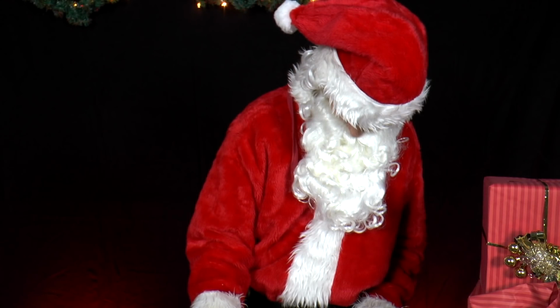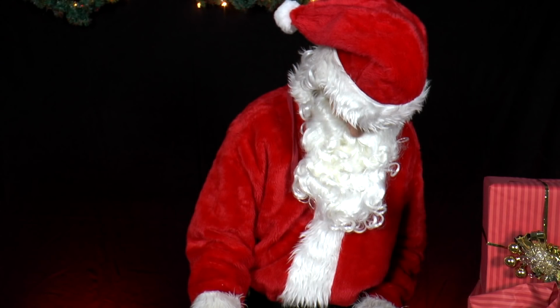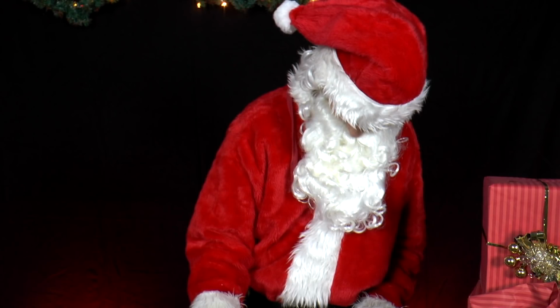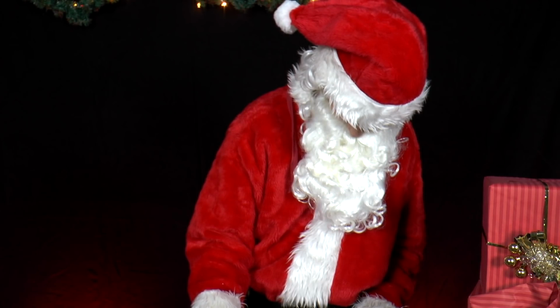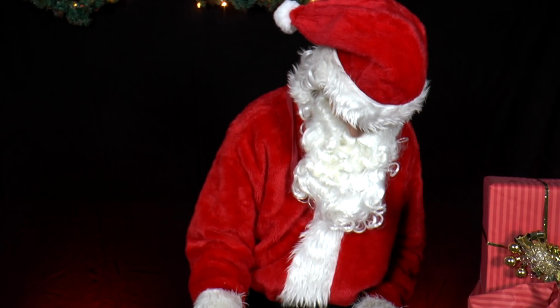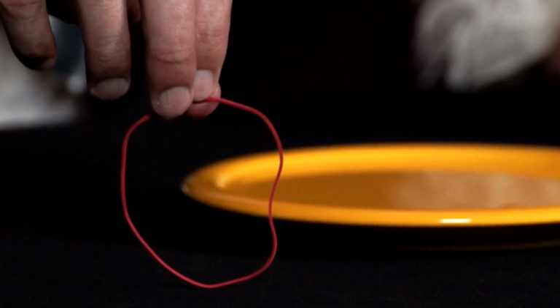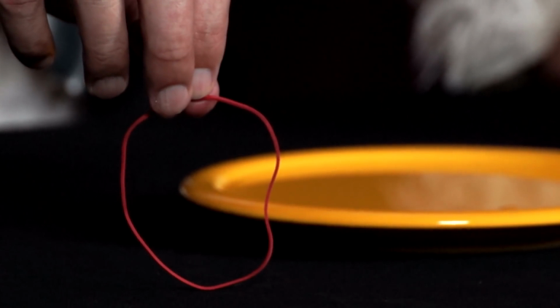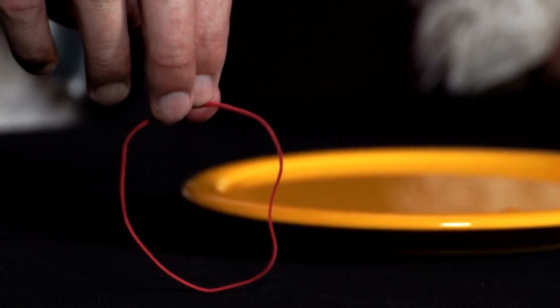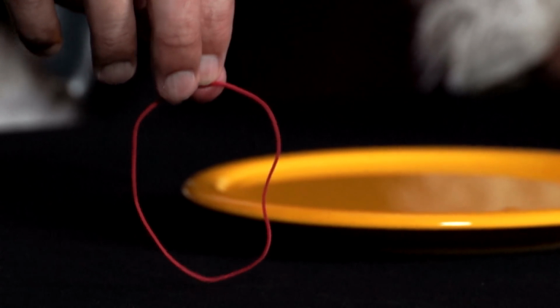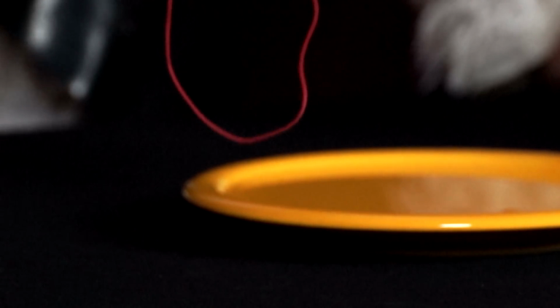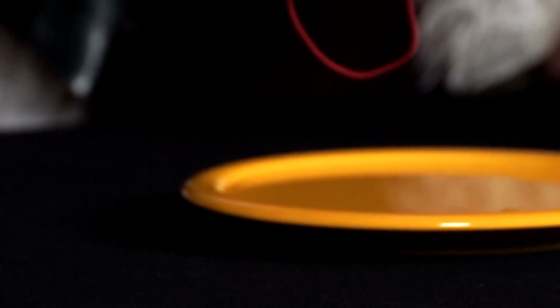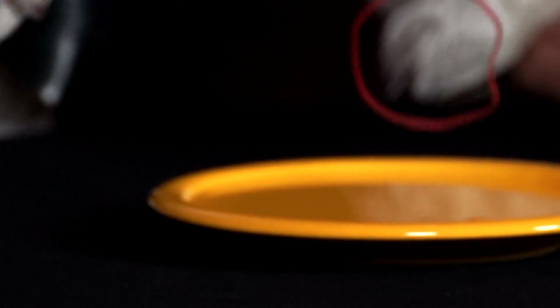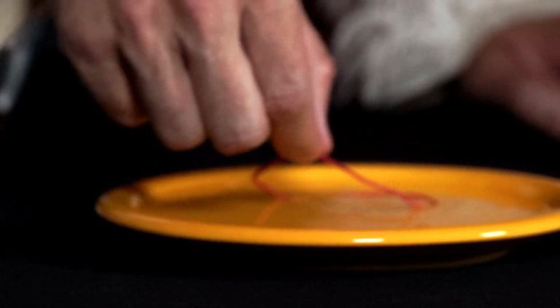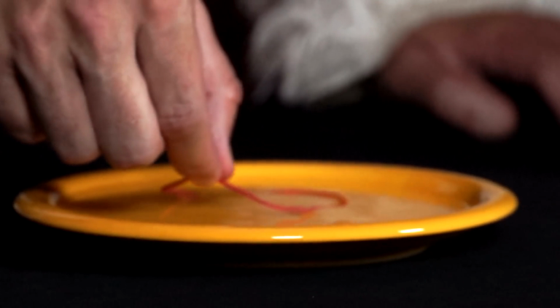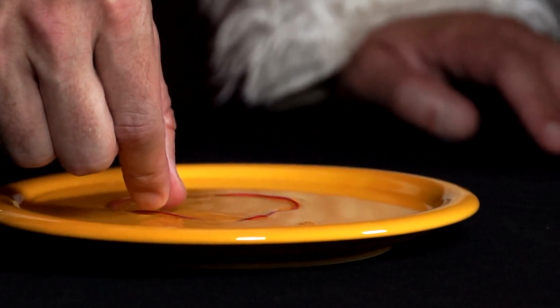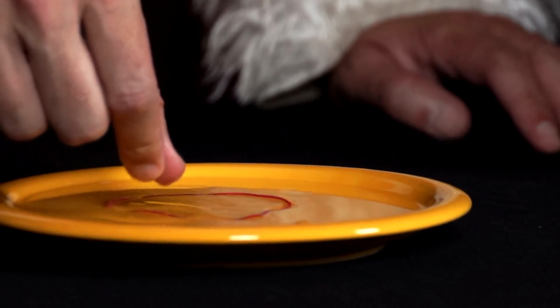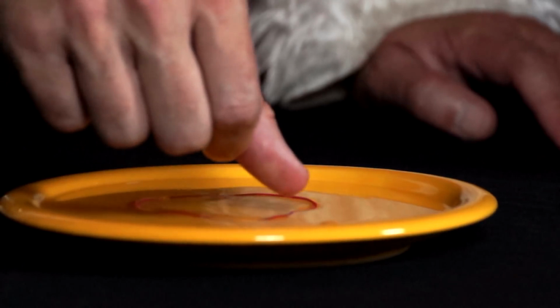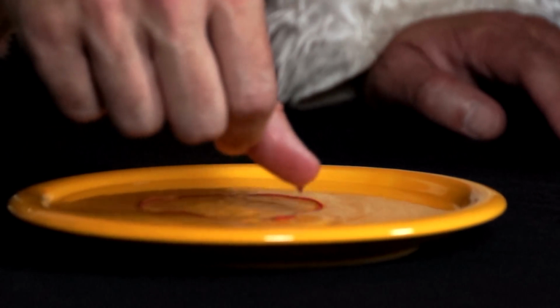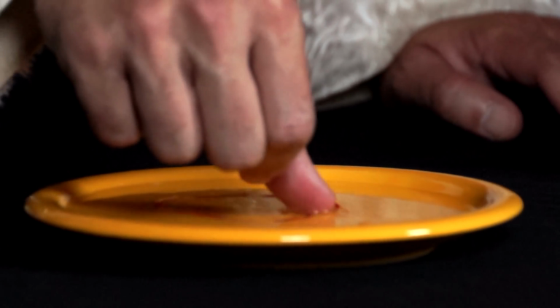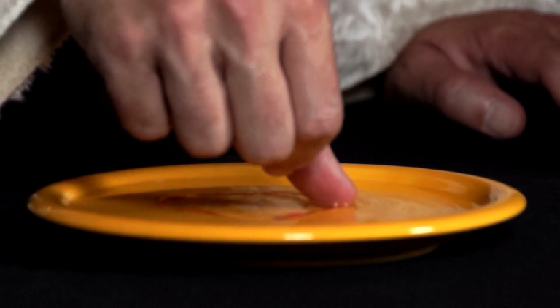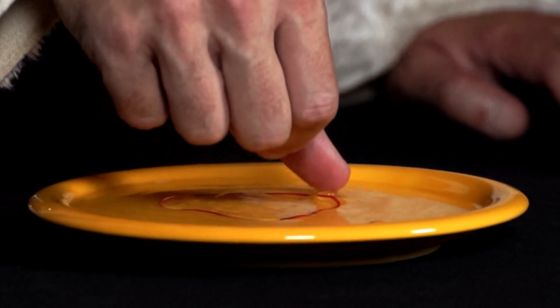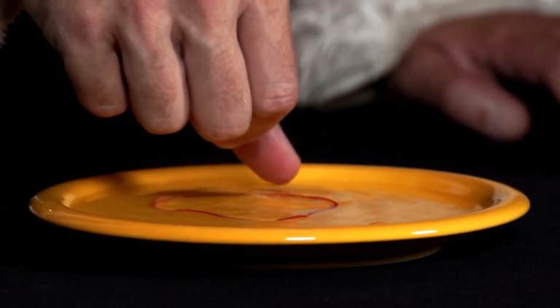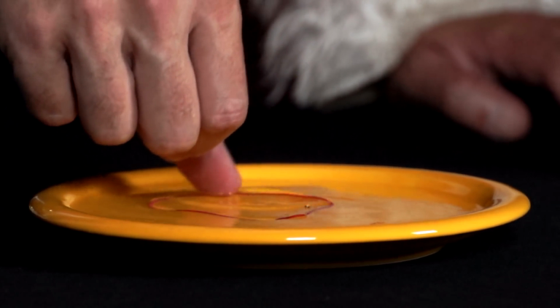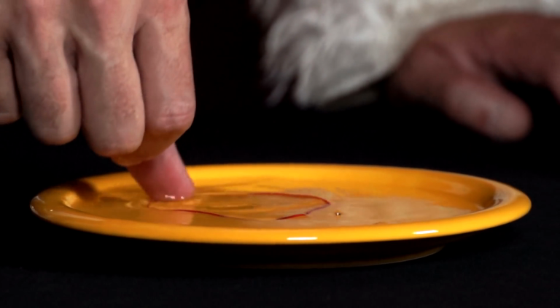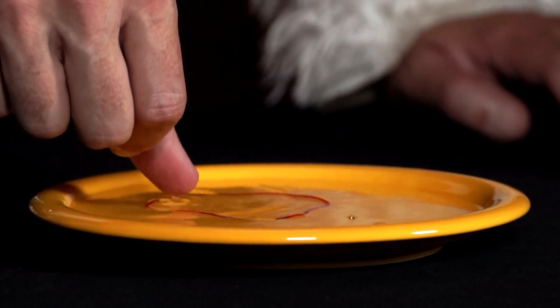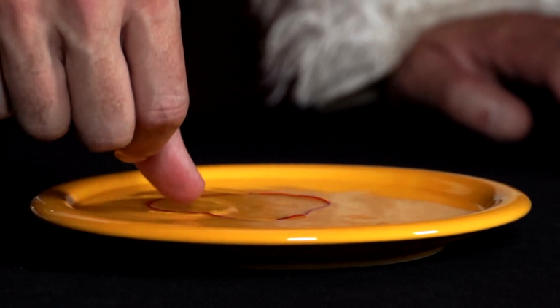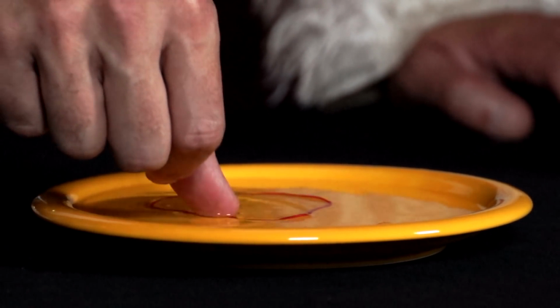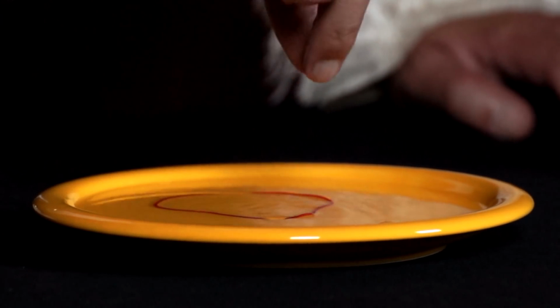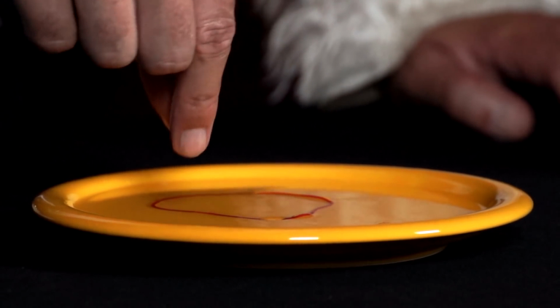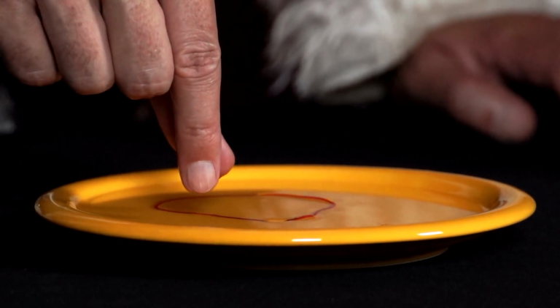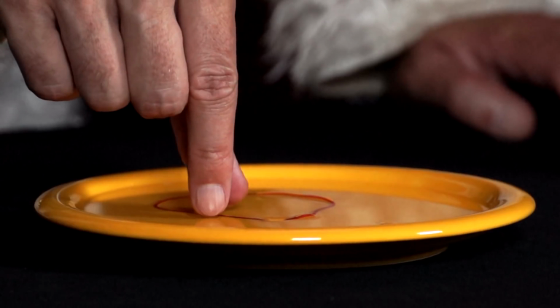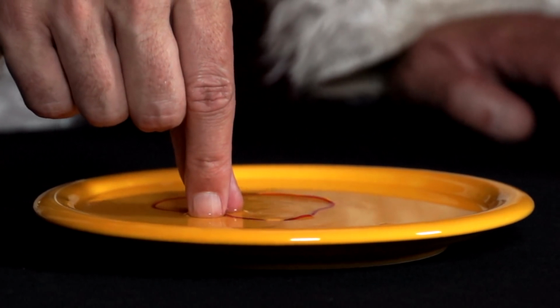Then he takes a rubber band, submerges a circular part of it by pinching the rubber band, and then slowly pulls it out of the water, again holding it between his fingertips.